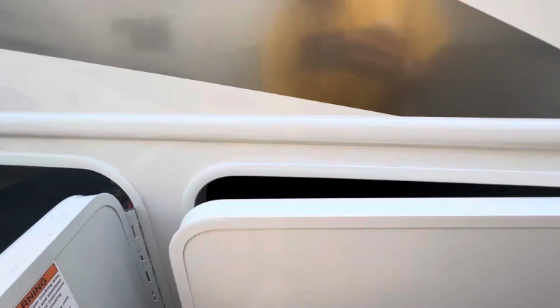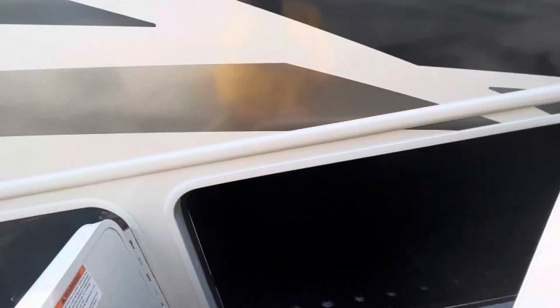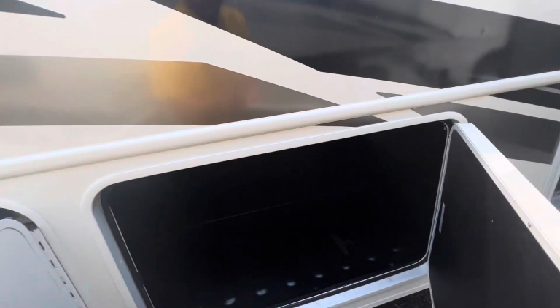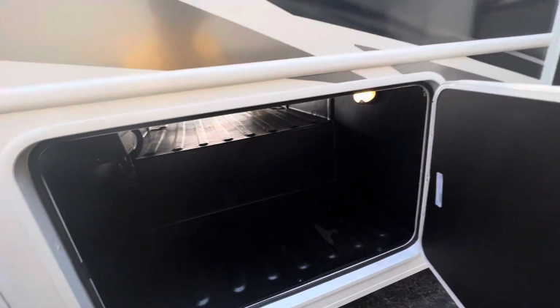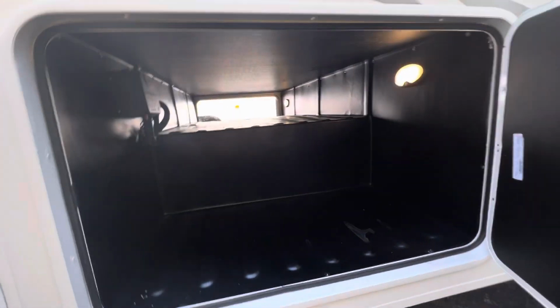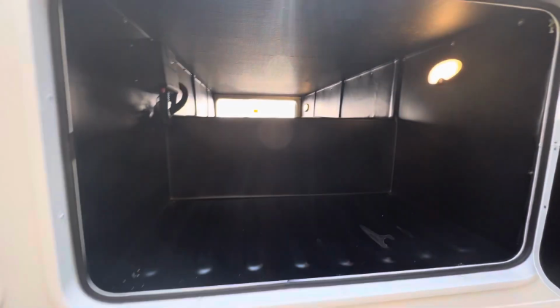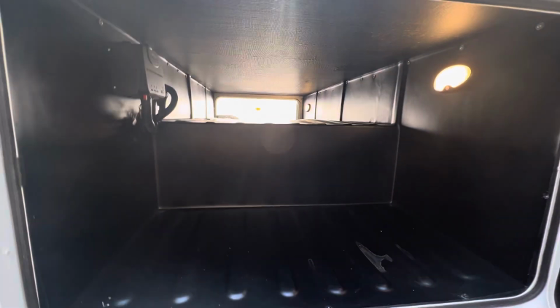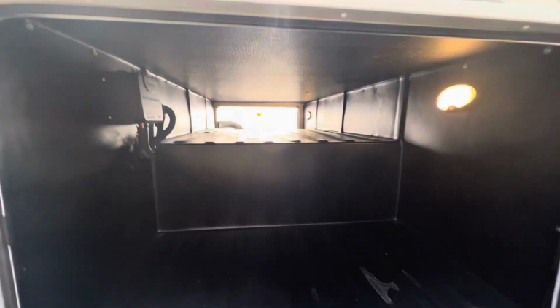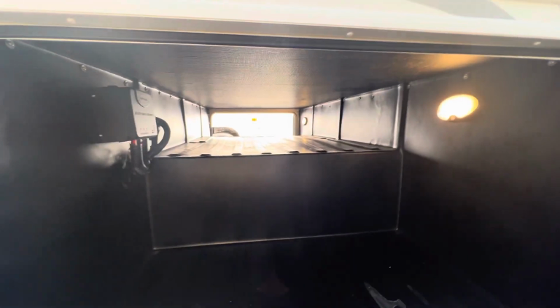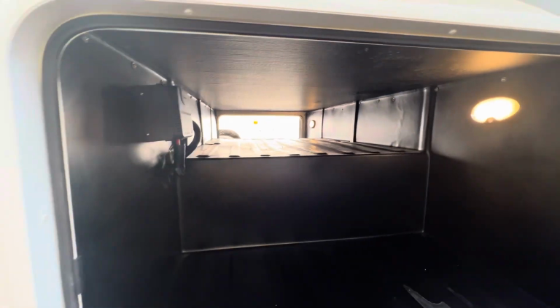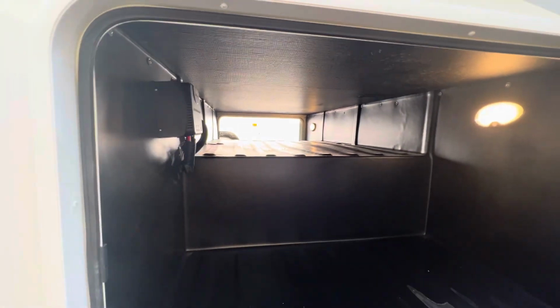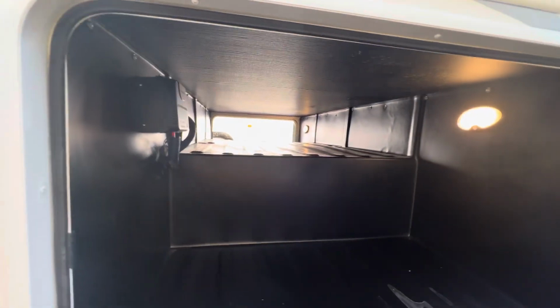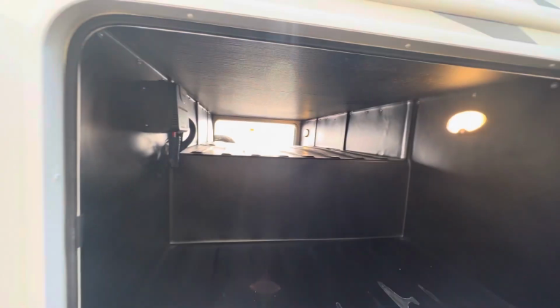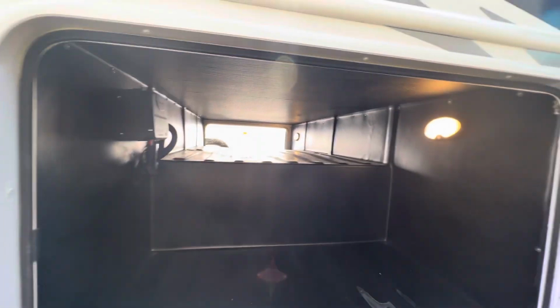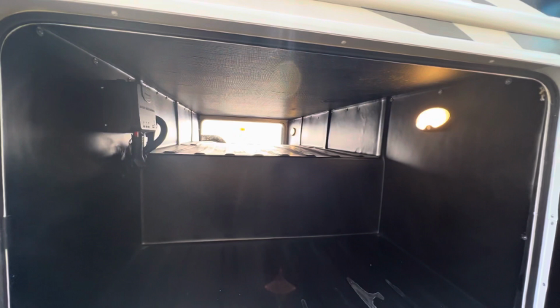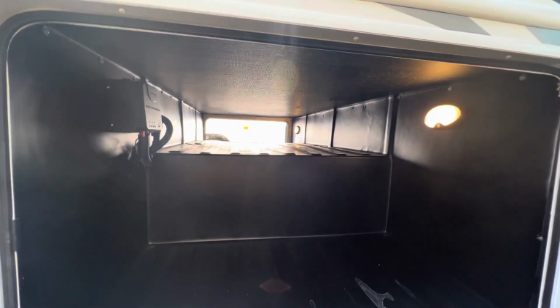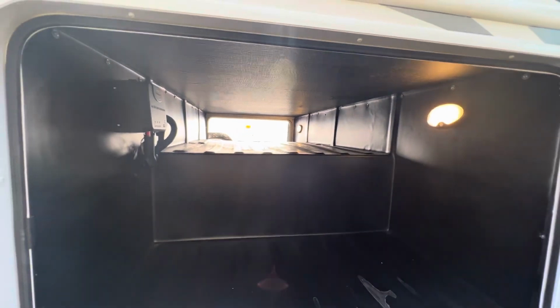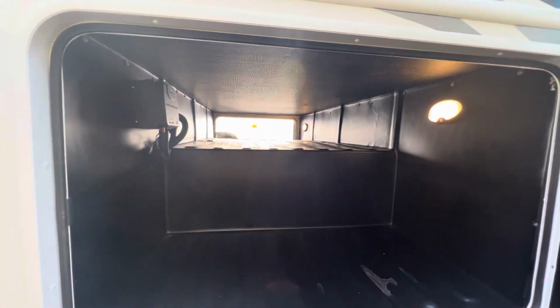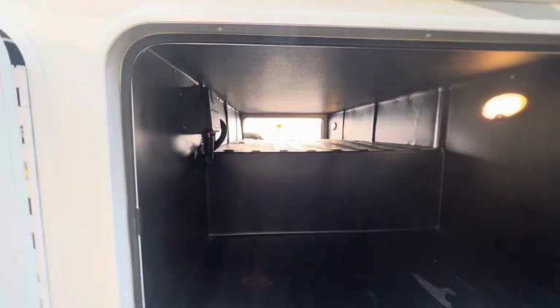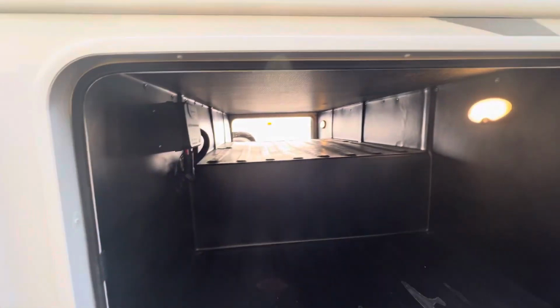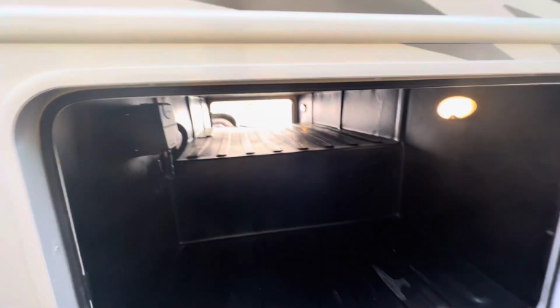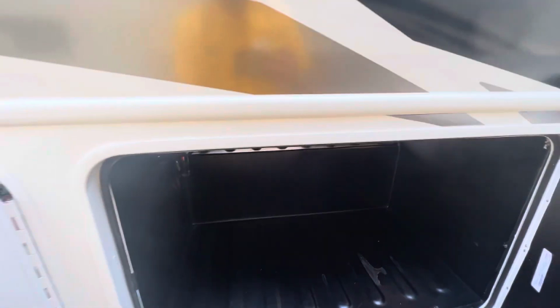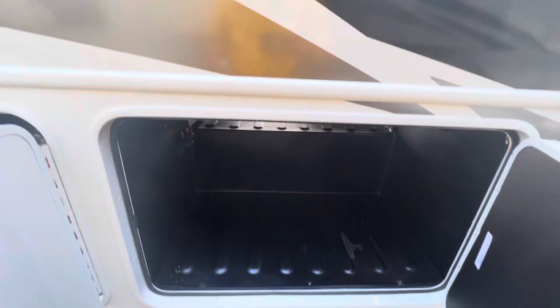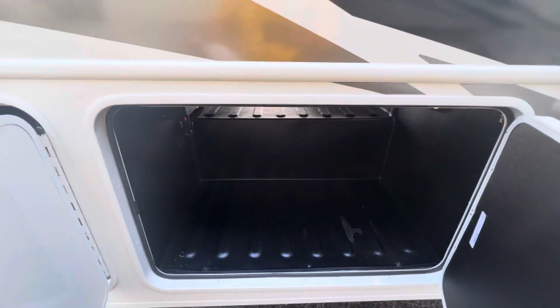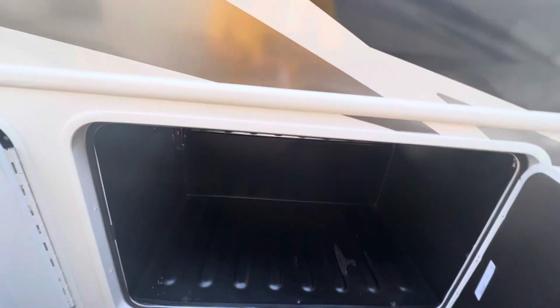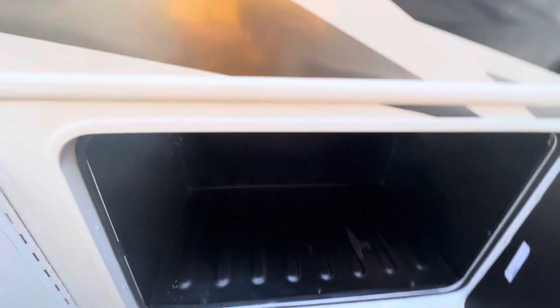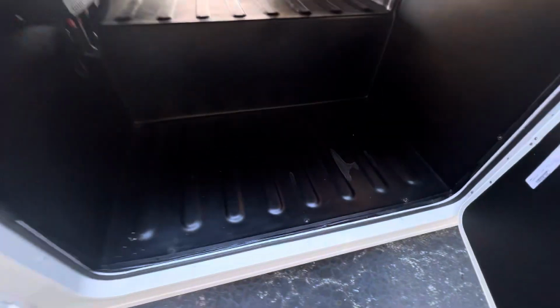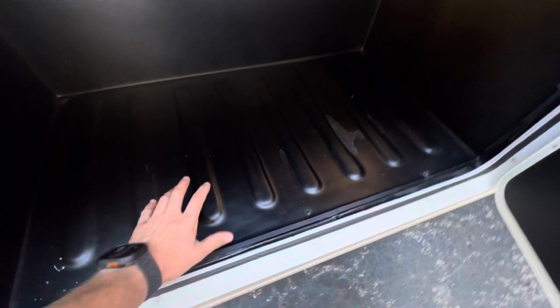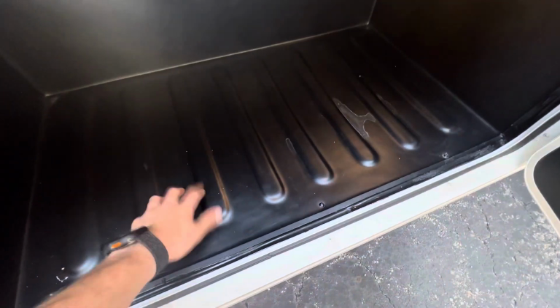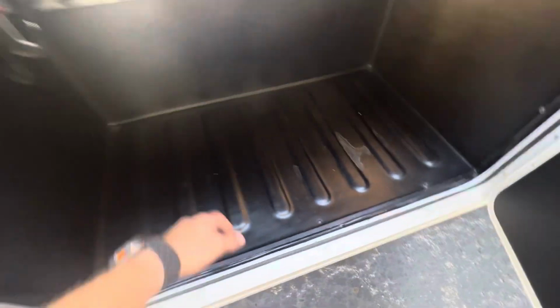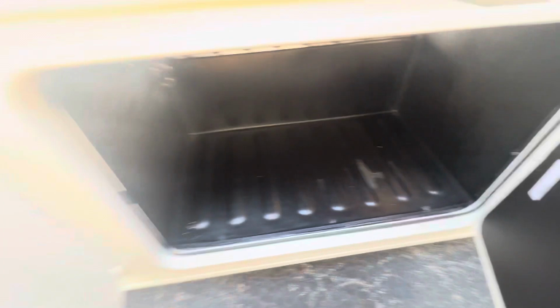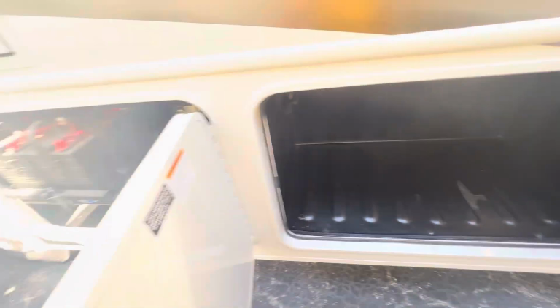I always like to highlight underneath here — we've got full pass-through storage. So if you've got an 8-foot ladder and you want to take it with you, you can put it in here. All the lawn chairs, all the coolers. You're not going to have to worry about any leaks because there's no carpet in there.